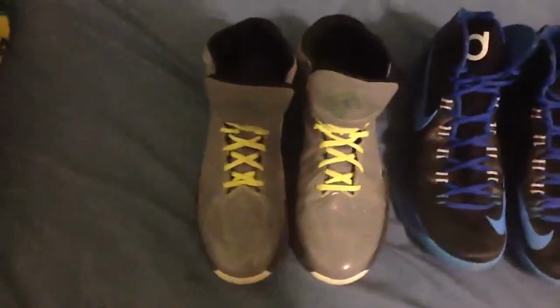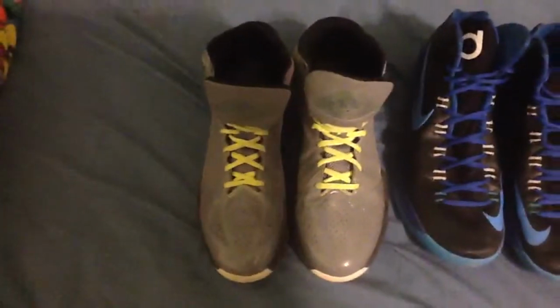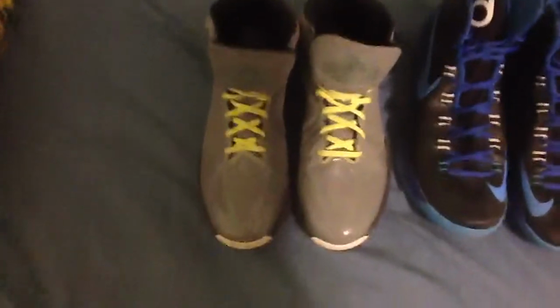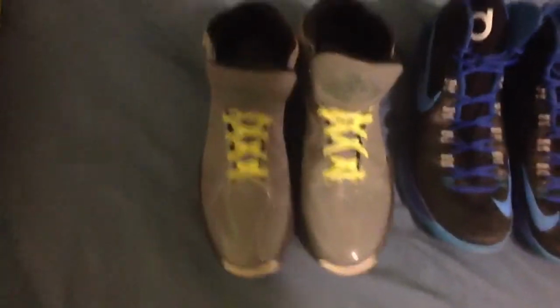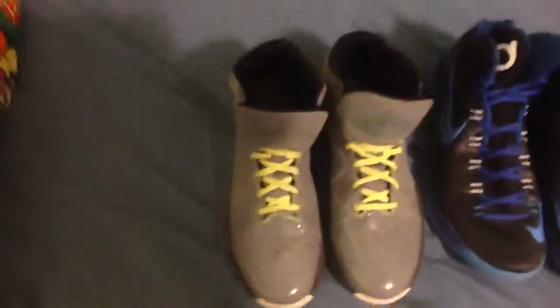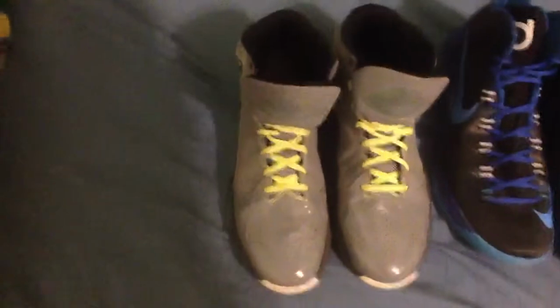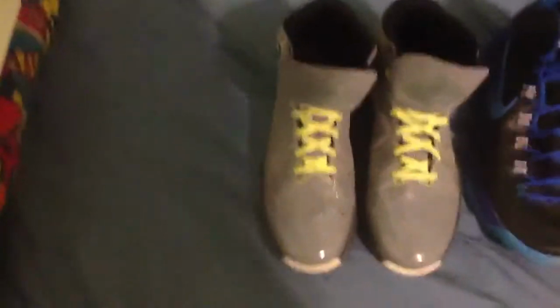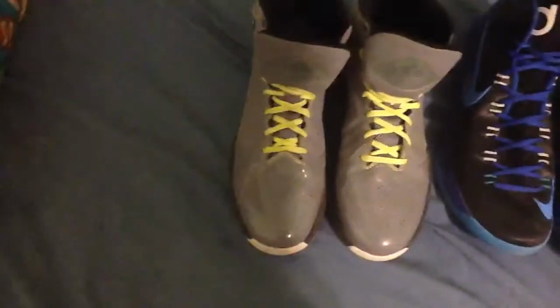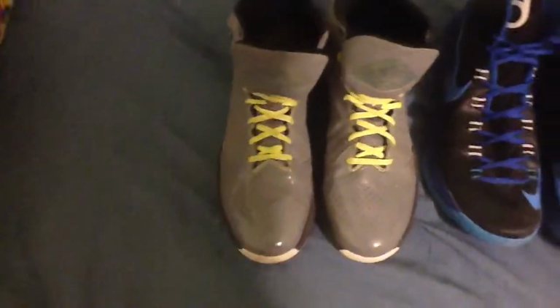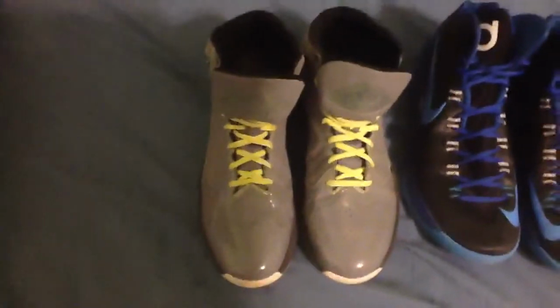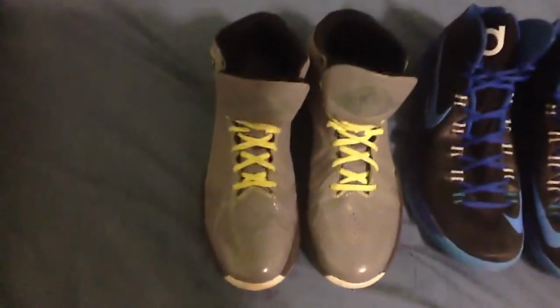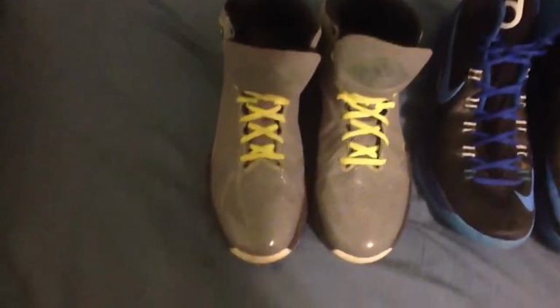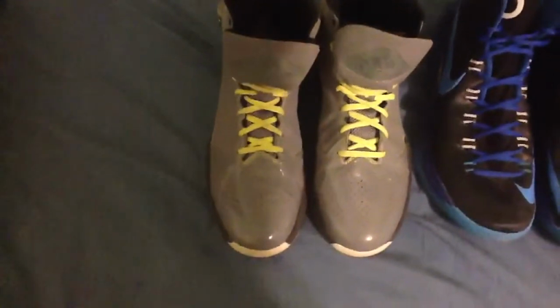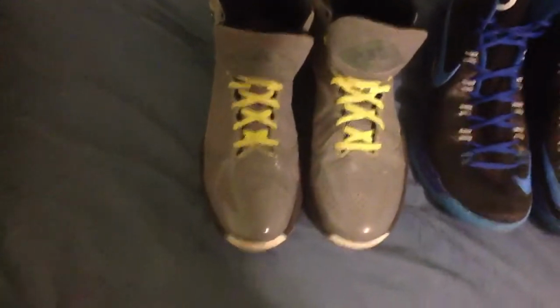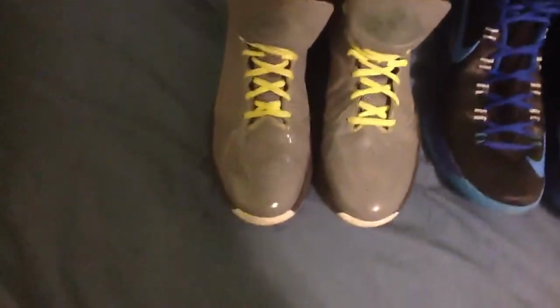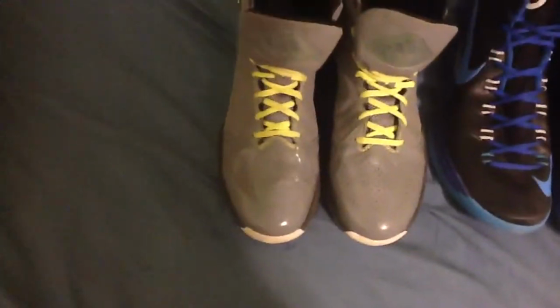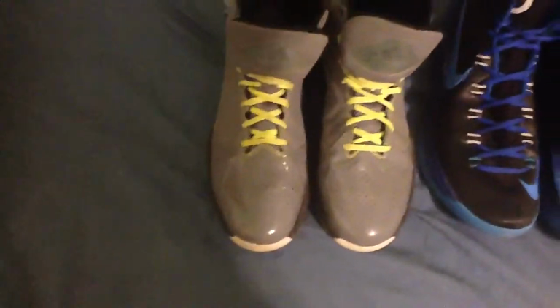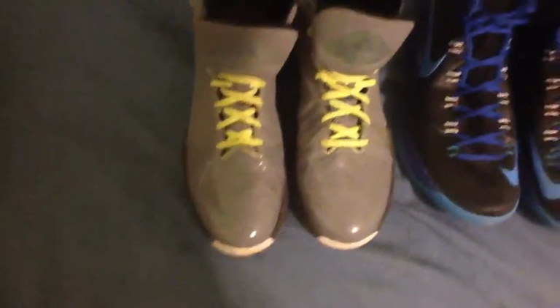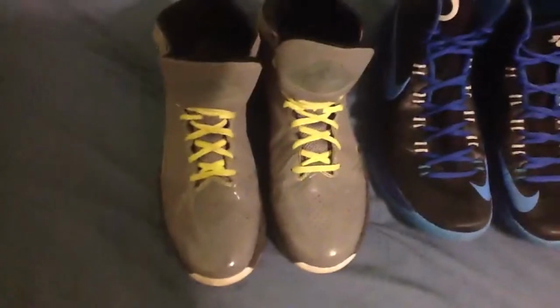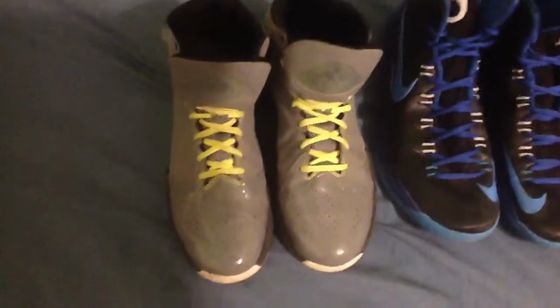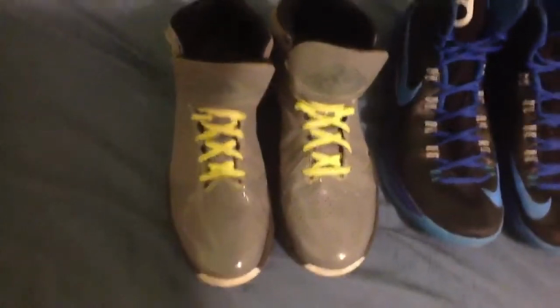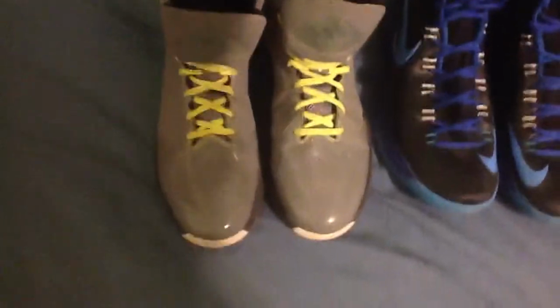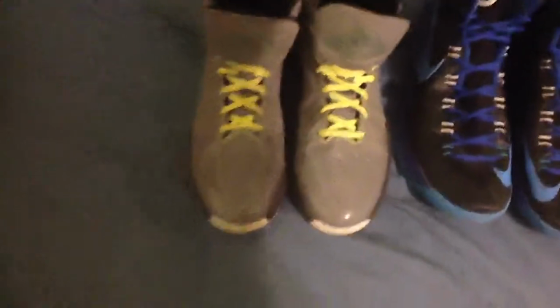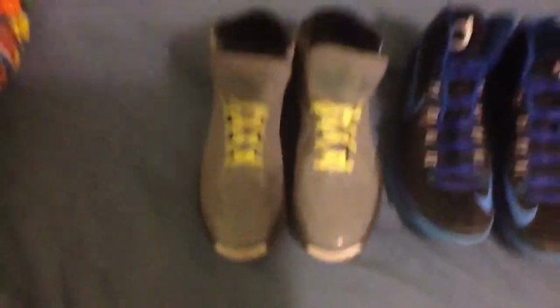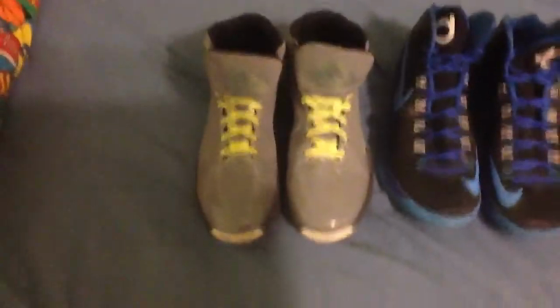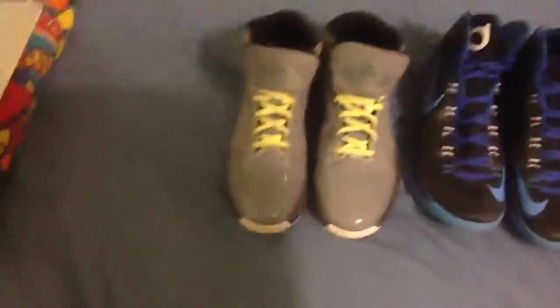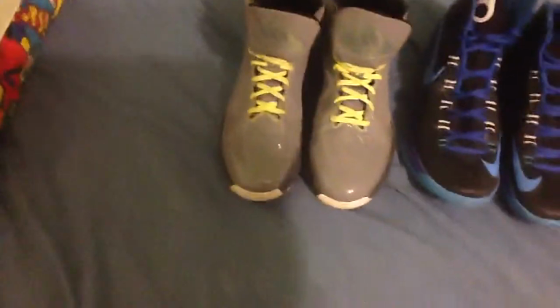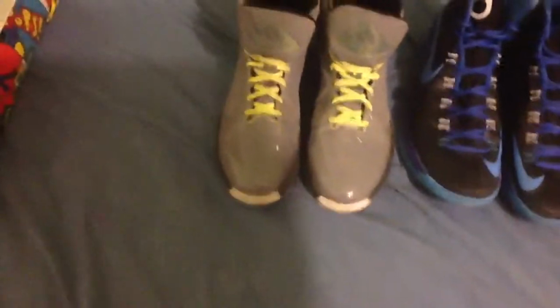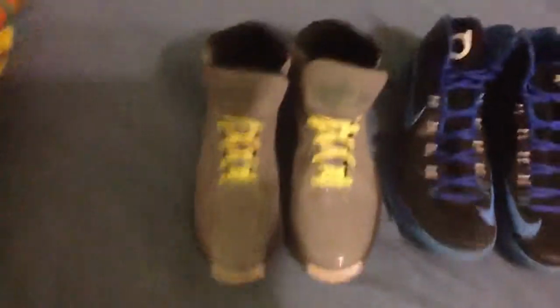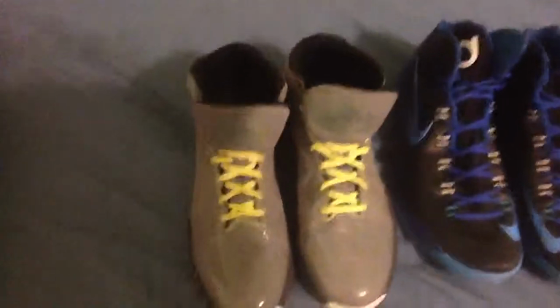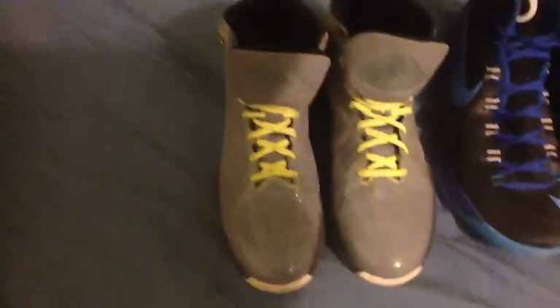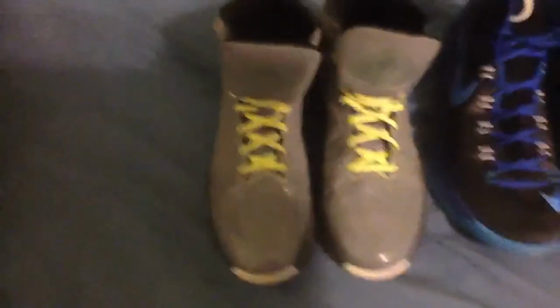Sorry about the quality of this video — I don't have my tripod, so I'm using an iPad. And as you can tell, I'm sick right now. So let's get started, I'll tell you a little bit about the shoe.